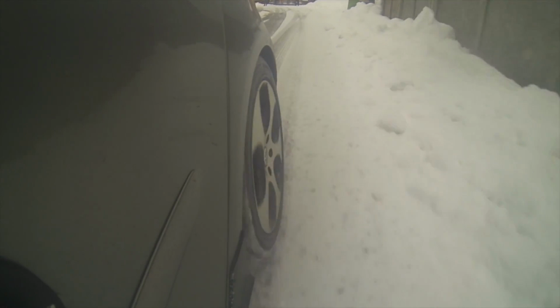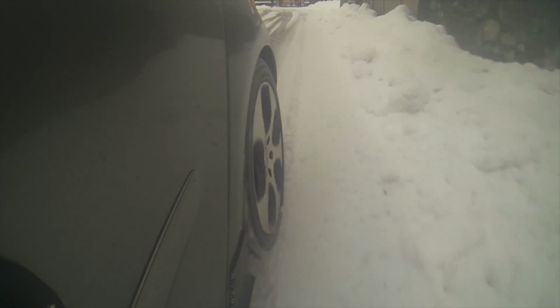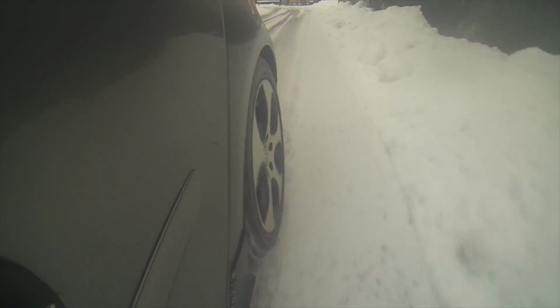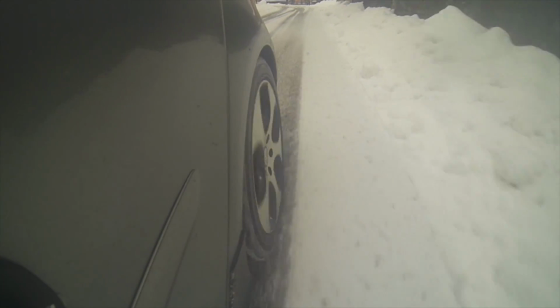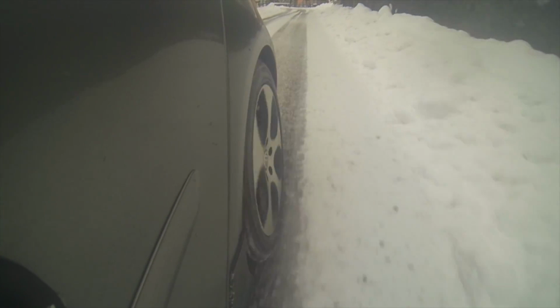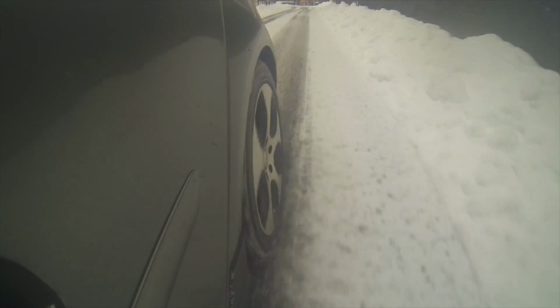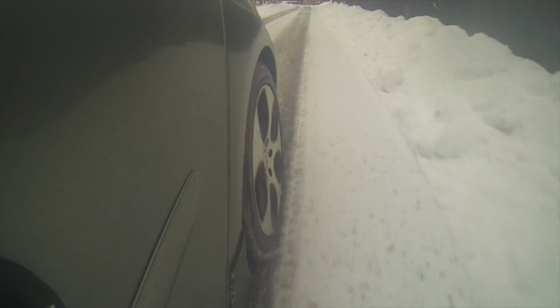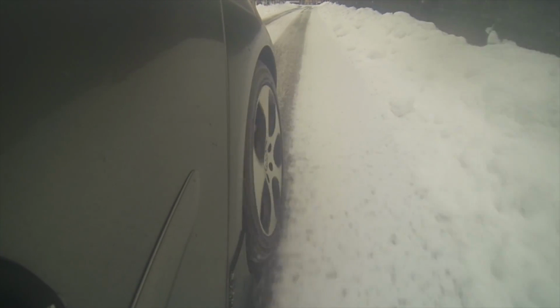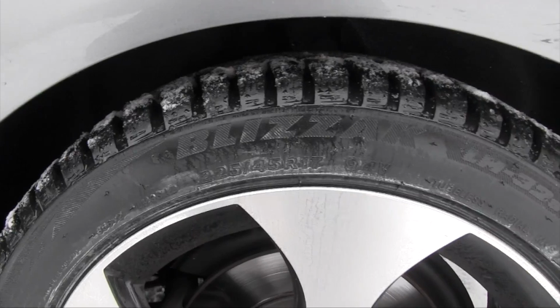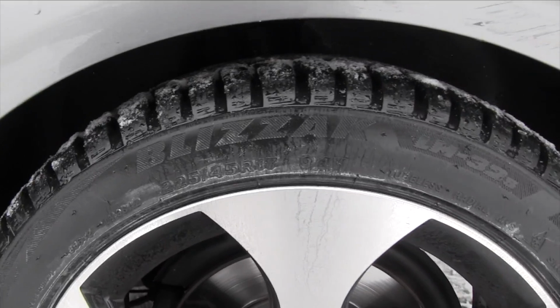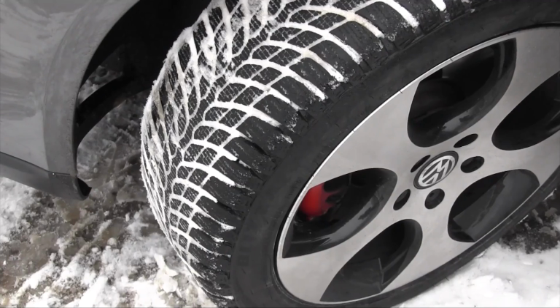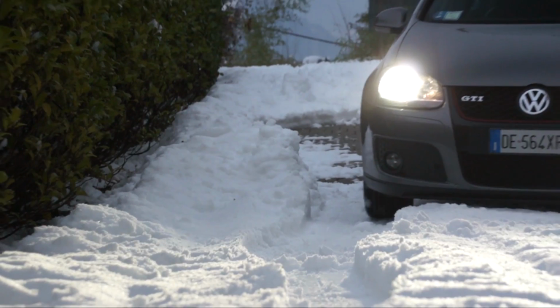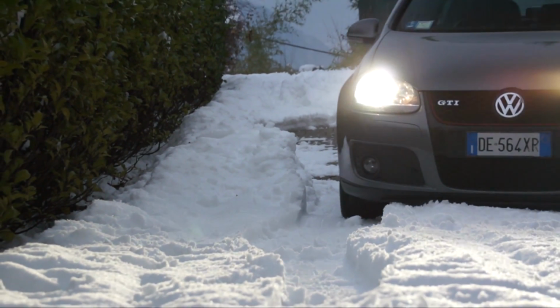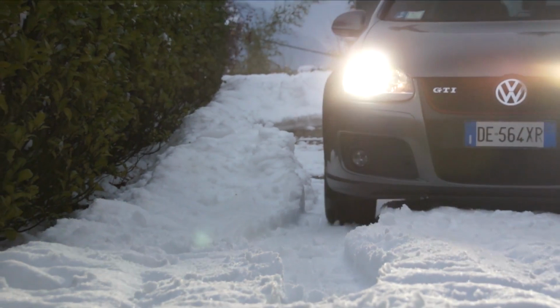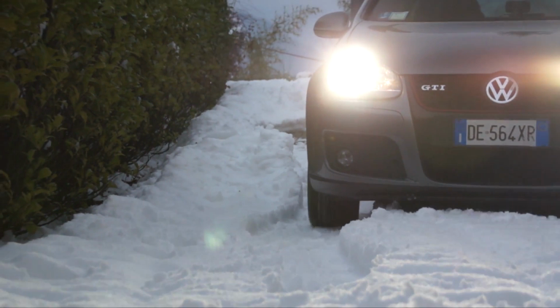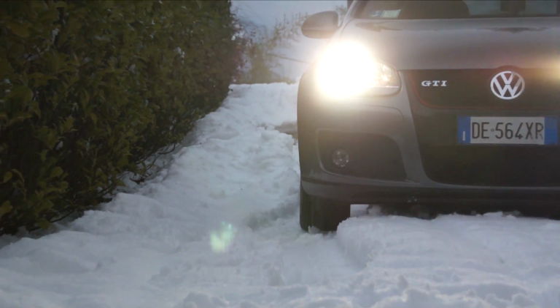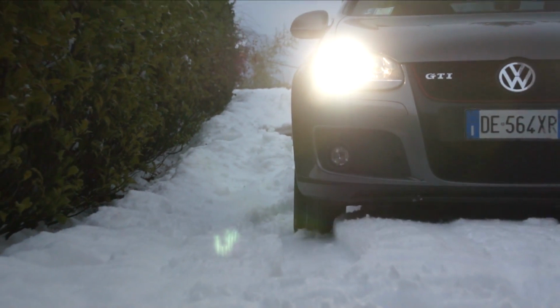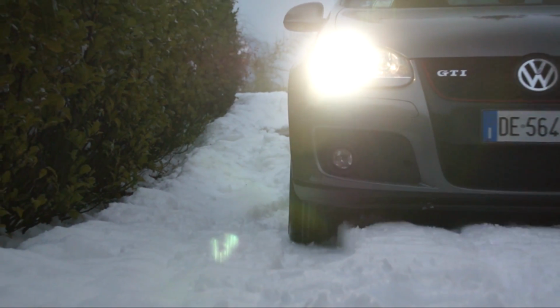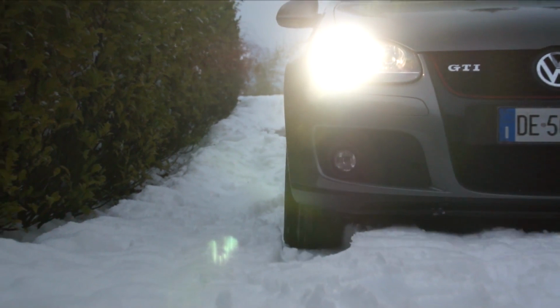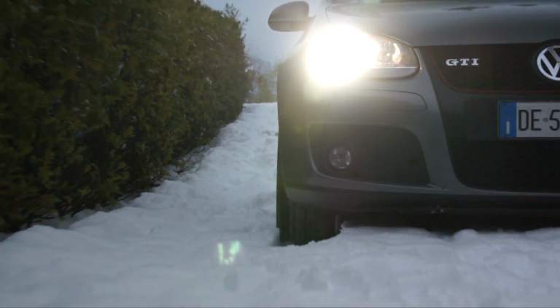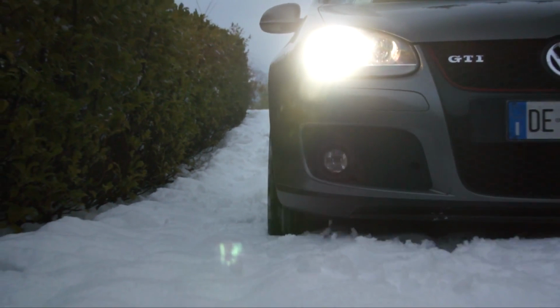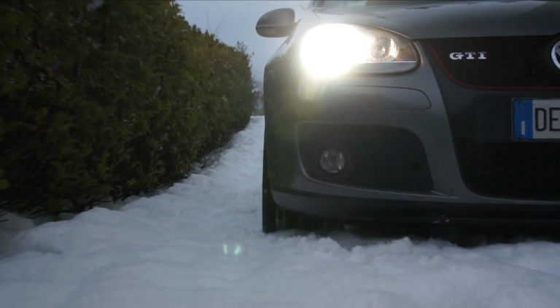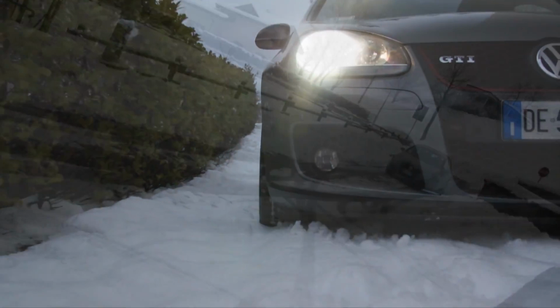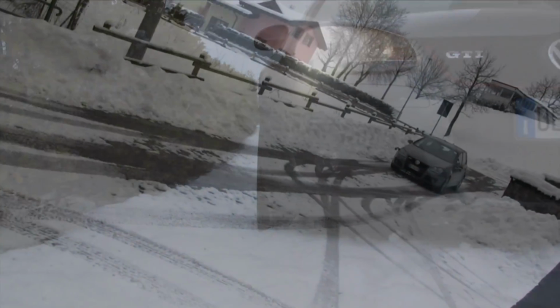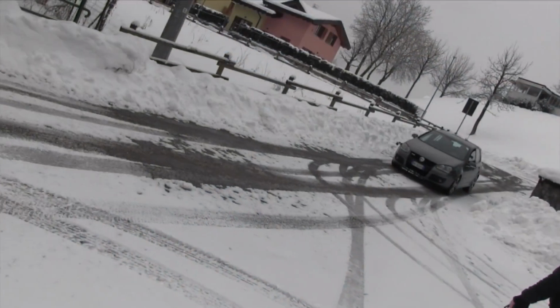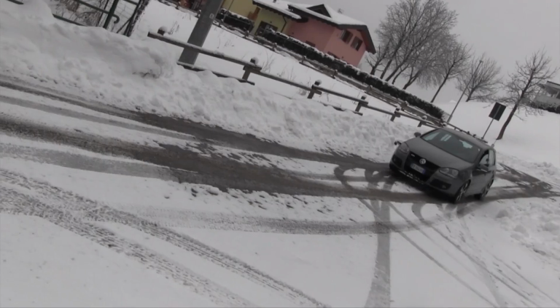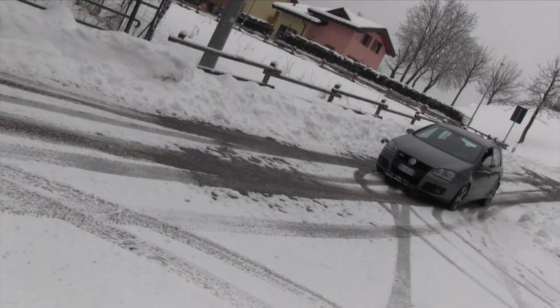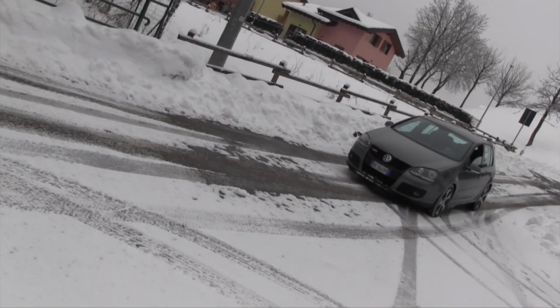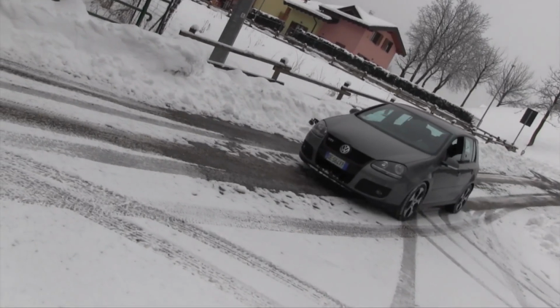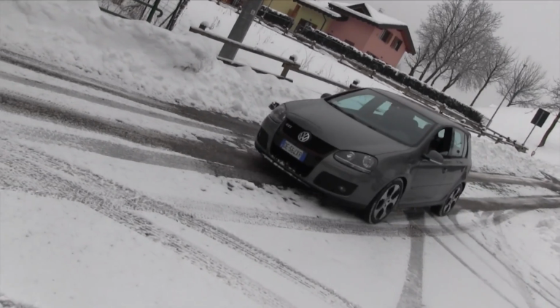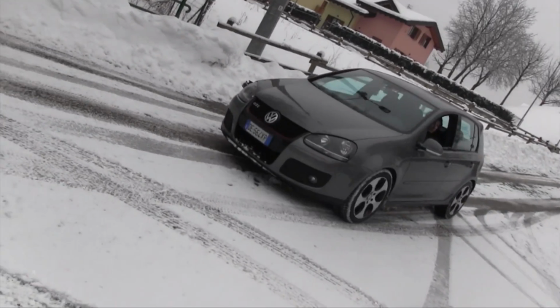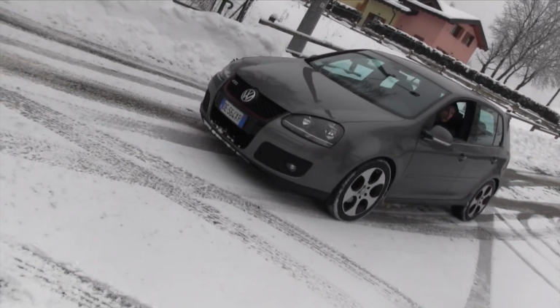Hanno vinto il prestigioso premio TUV Performance Mark per le prestazioni sul bagnato, ma noi abbiamo voluto mettere alla prova le Bridgestone LM32S durante una copiosa nevicata sulle strade della Valsassina.